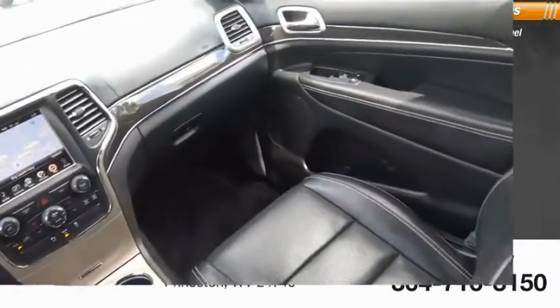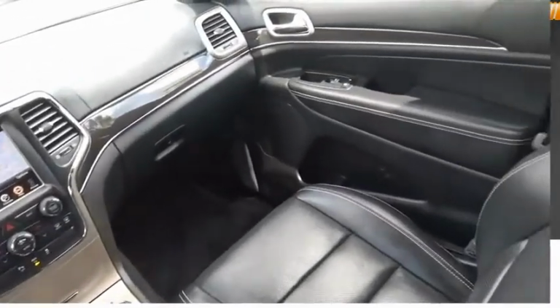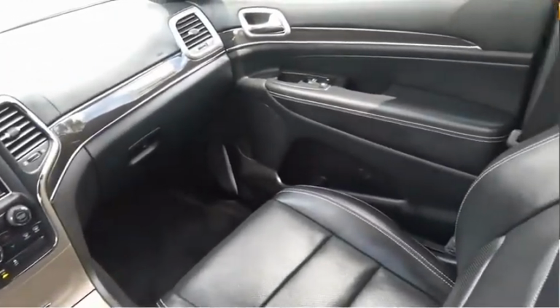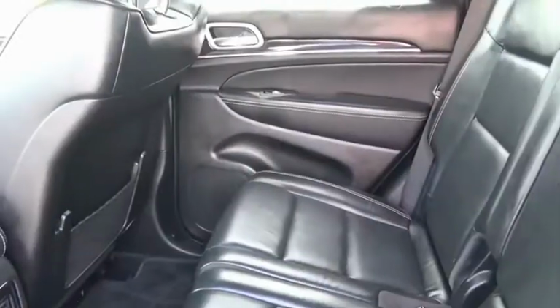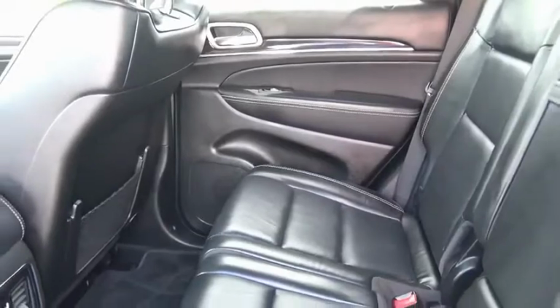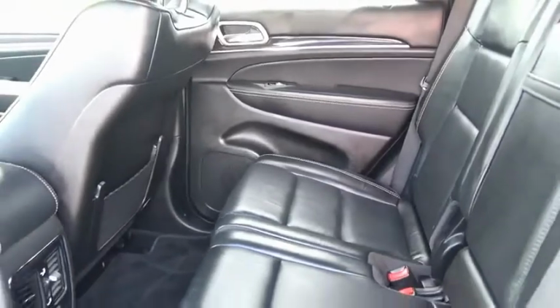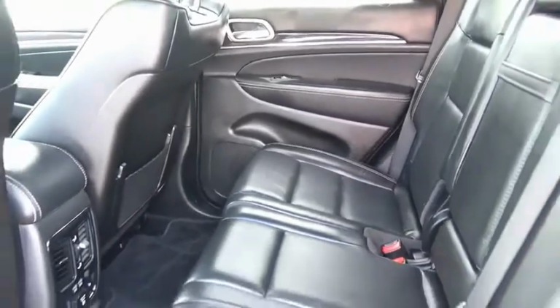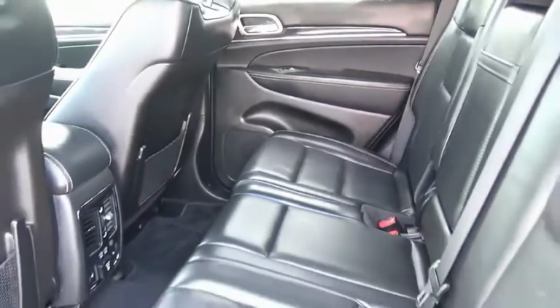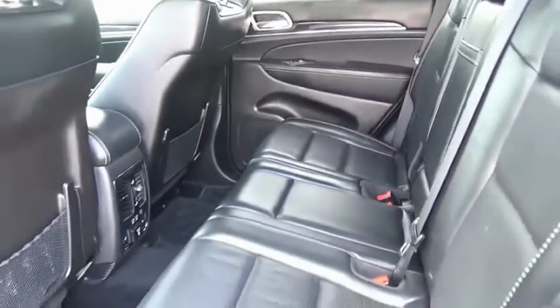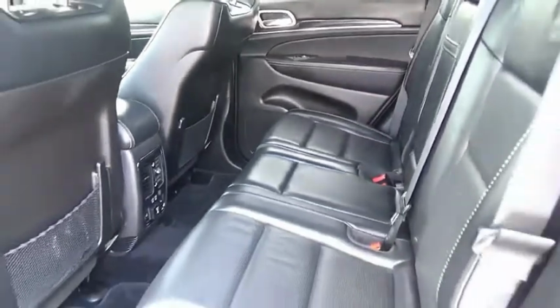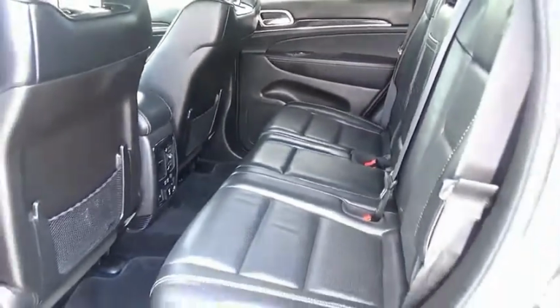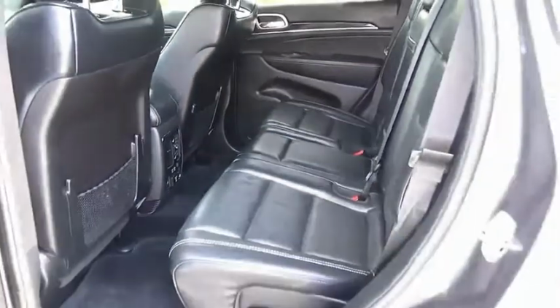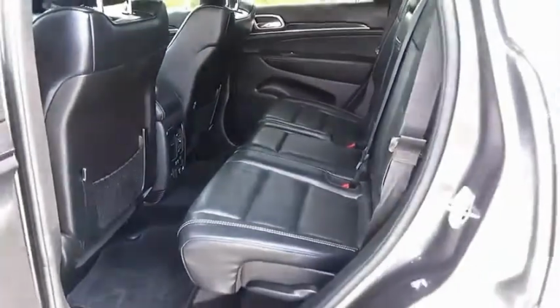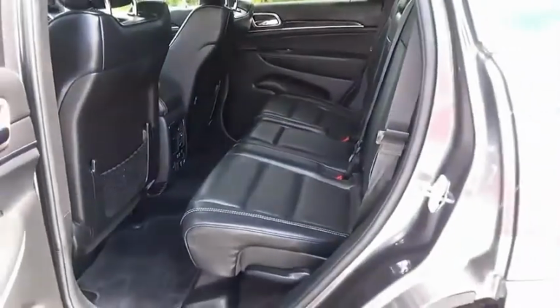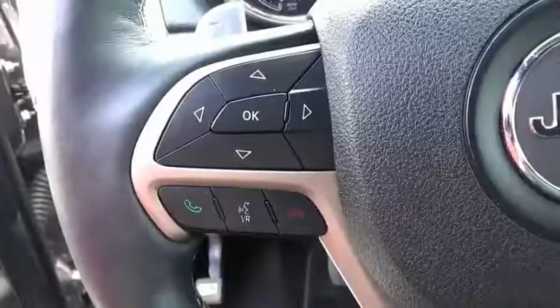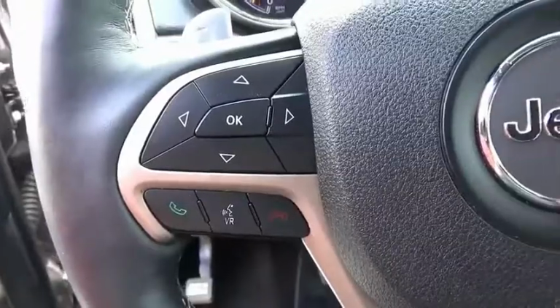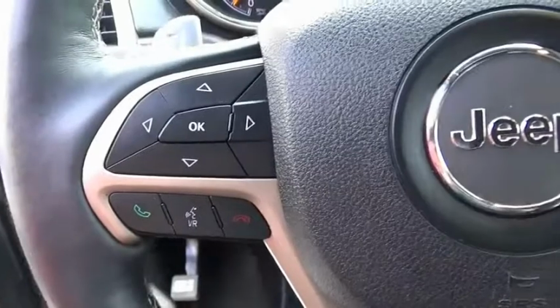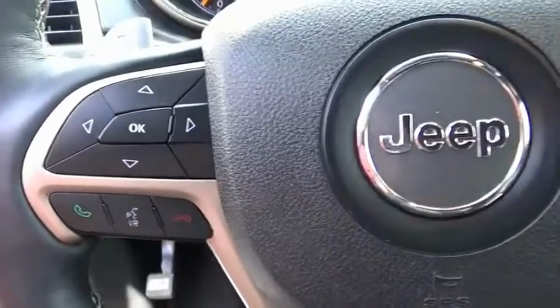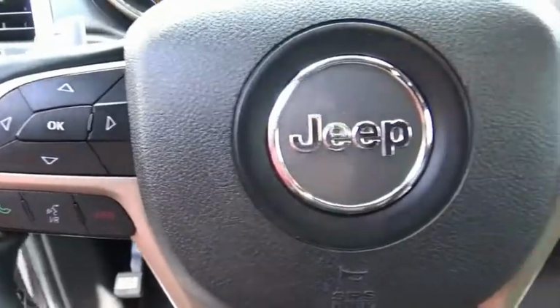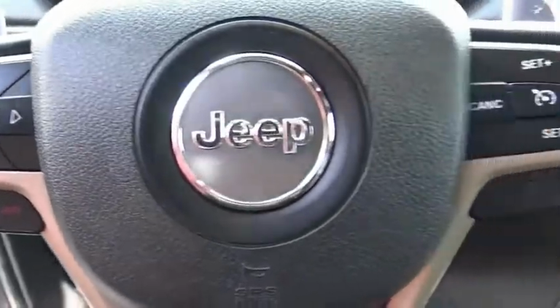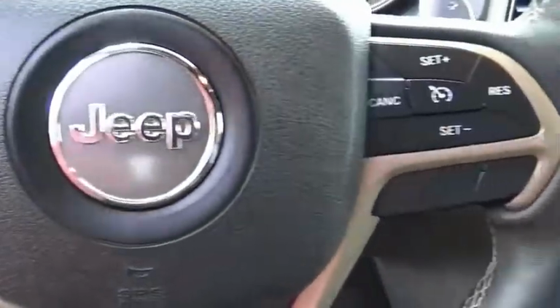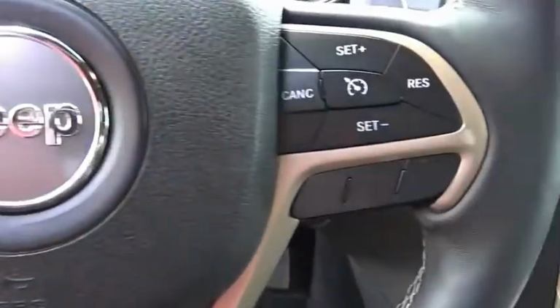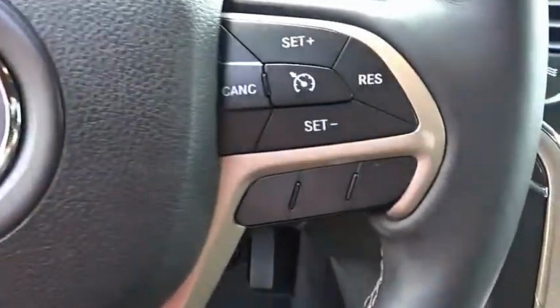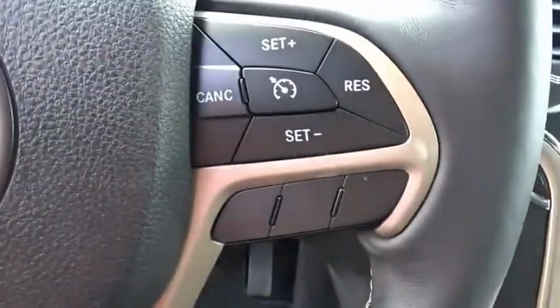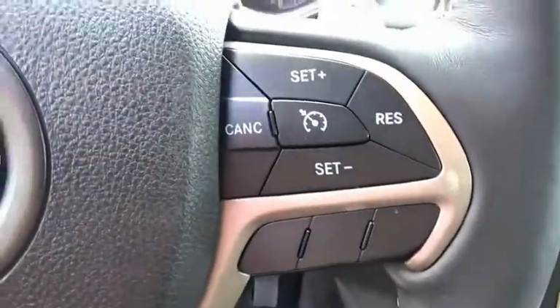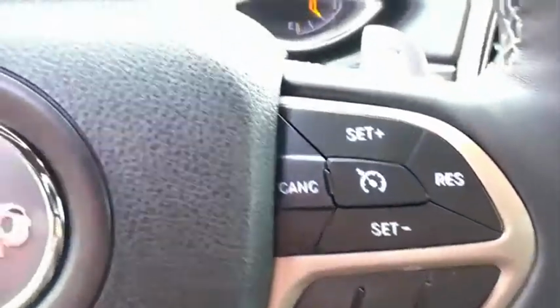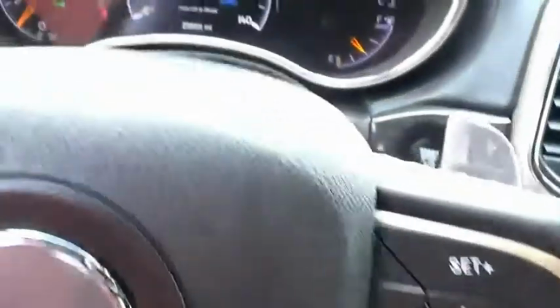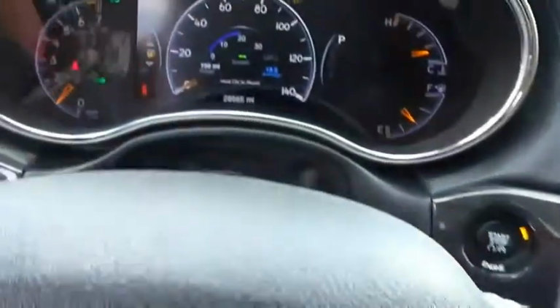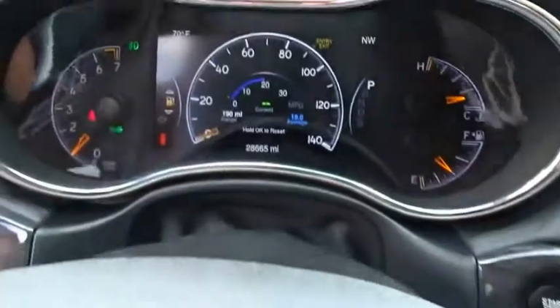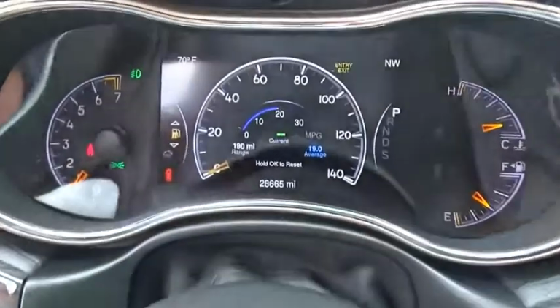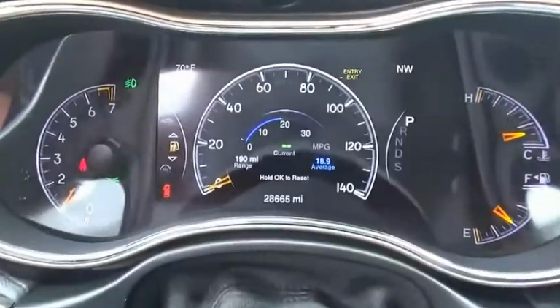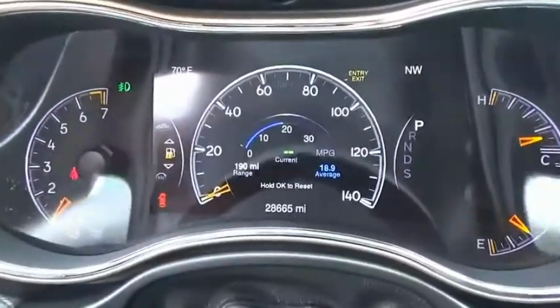The Jeep Grand Cherokee offers superior off-road capability comparable to that of the upscale Land Rover LR3. This makes the Grand Cherokee a fine choice for families who venture off-road or vacation in the mountains or other remote areas.